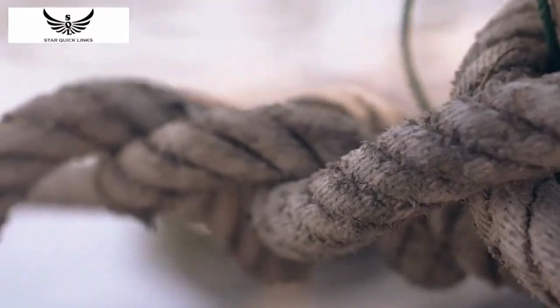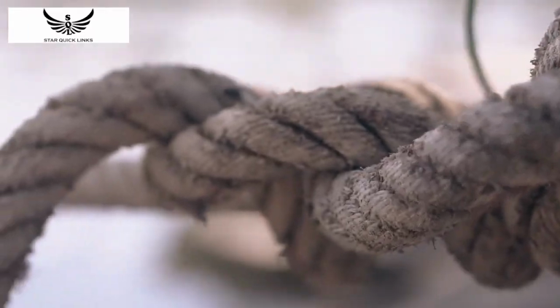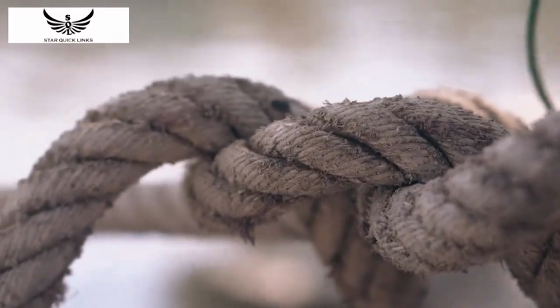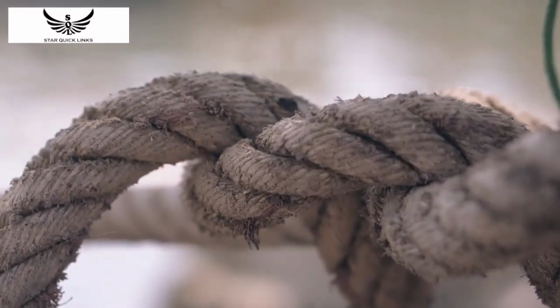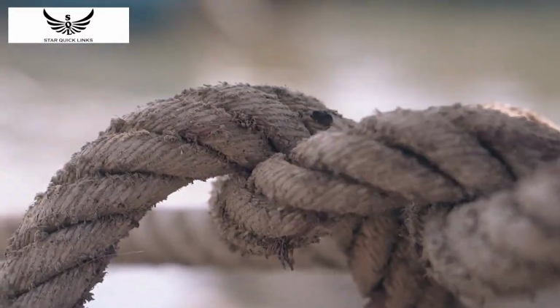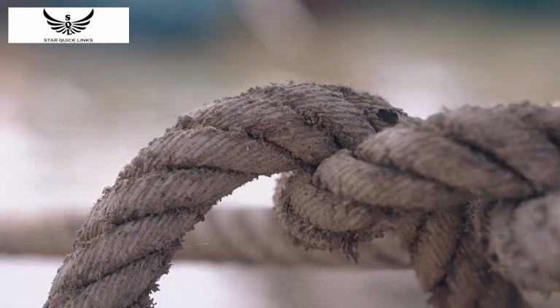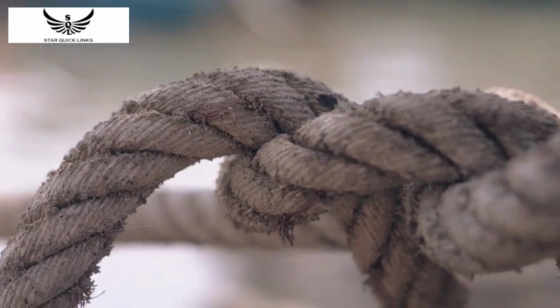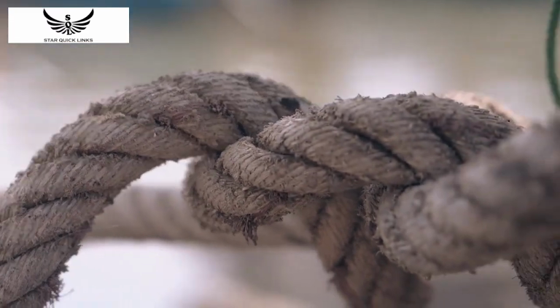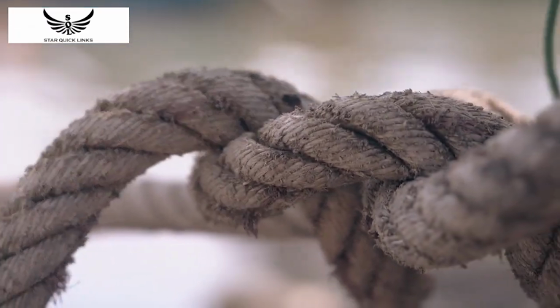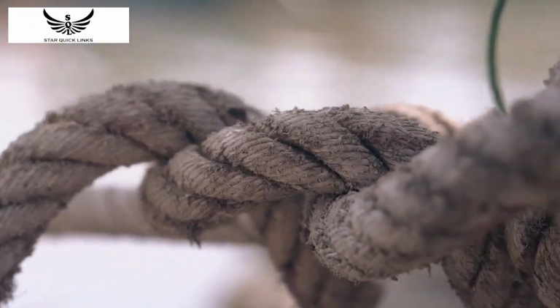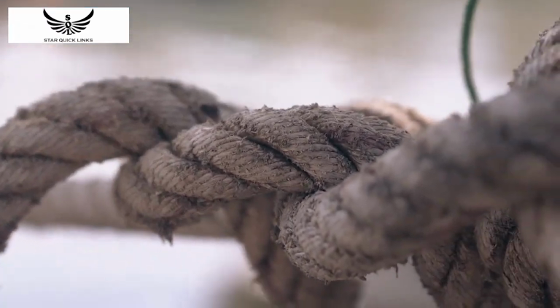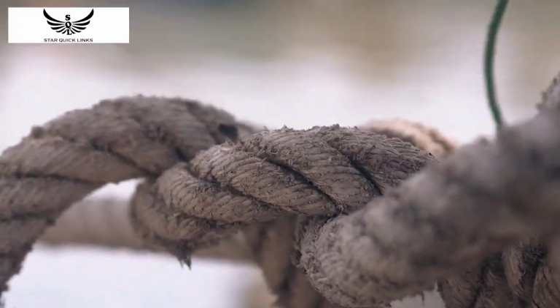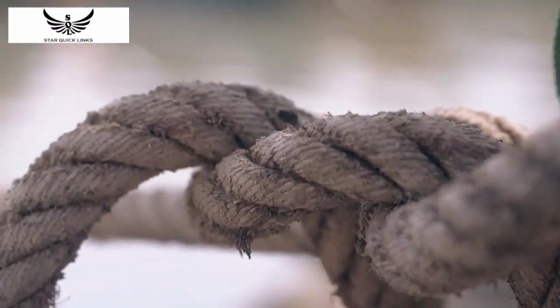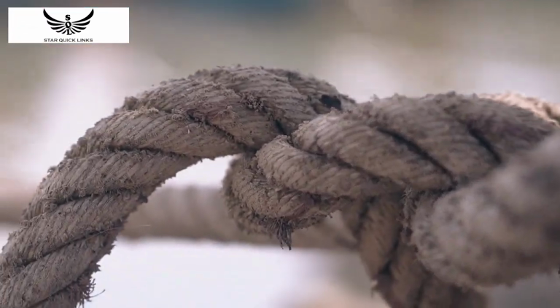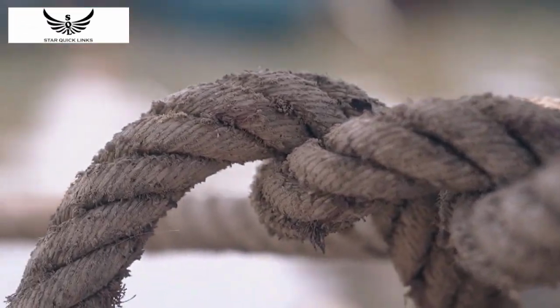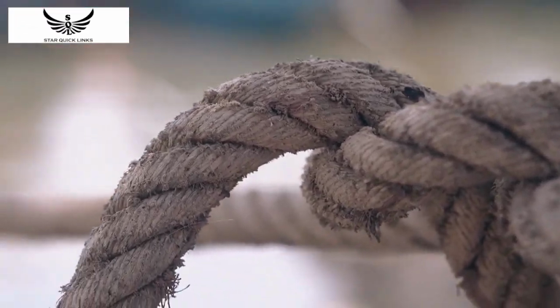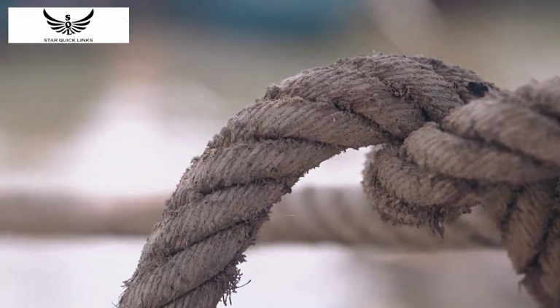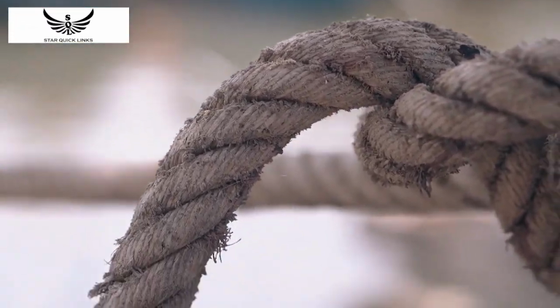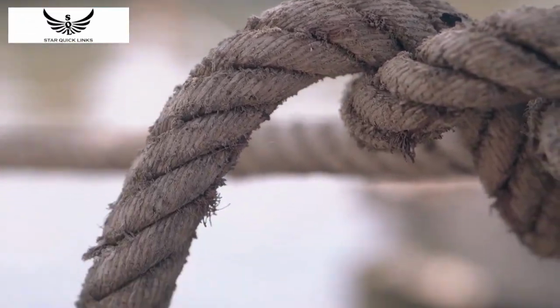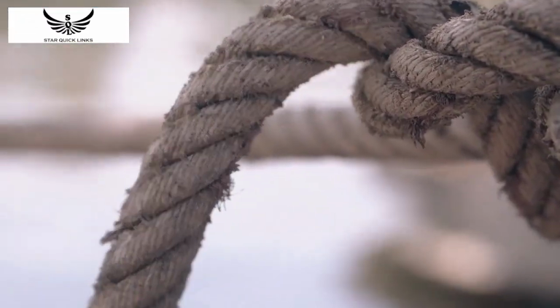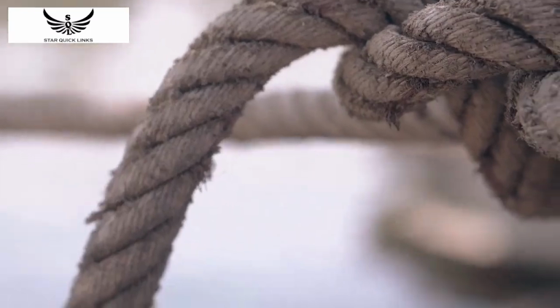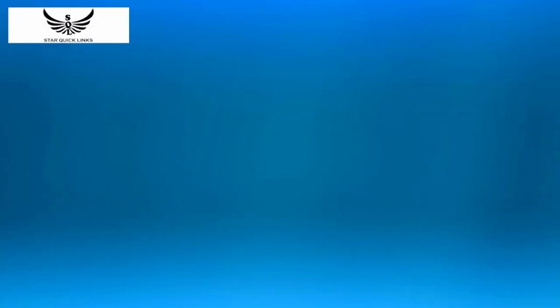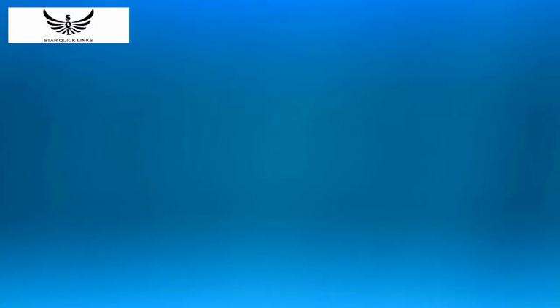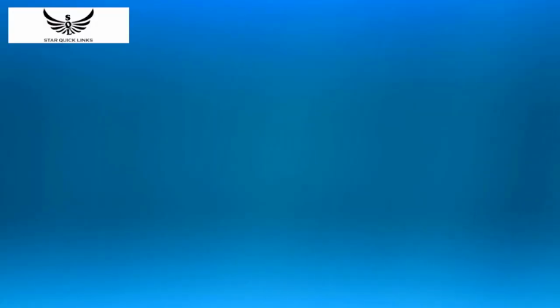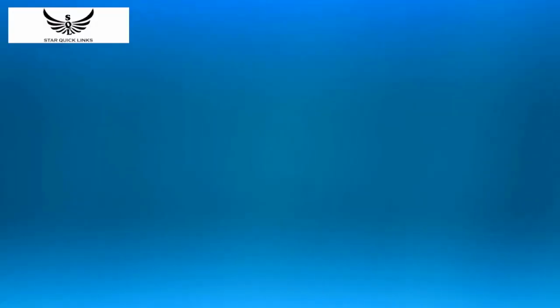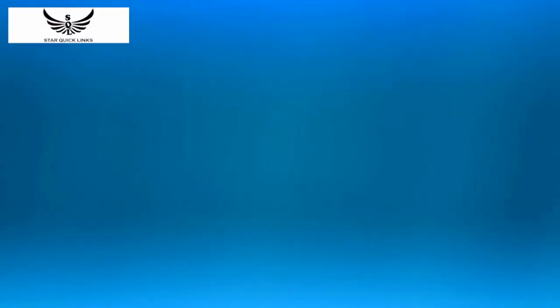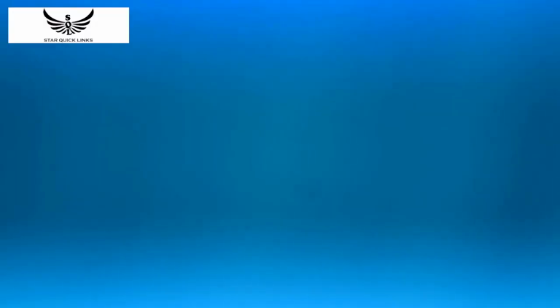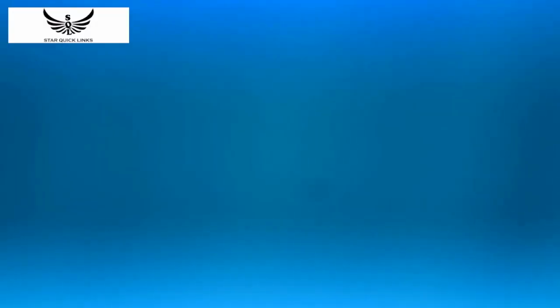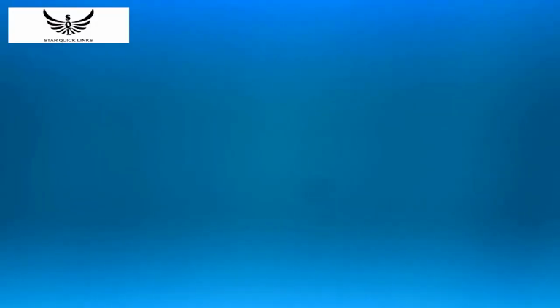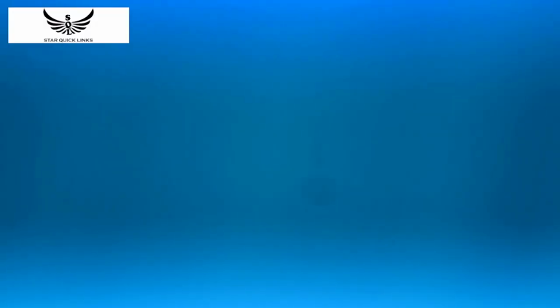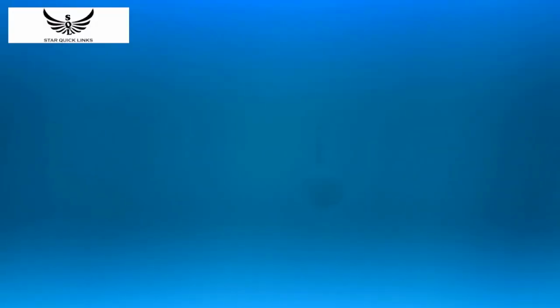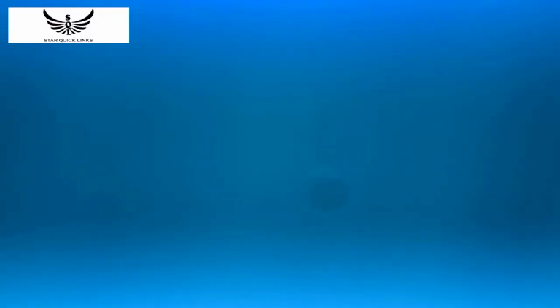Knots have been used for centuries for various purposes, such as securing ropes, tying objects, and even for decorative purposes. But did you know that knots played an essential role in naval history?